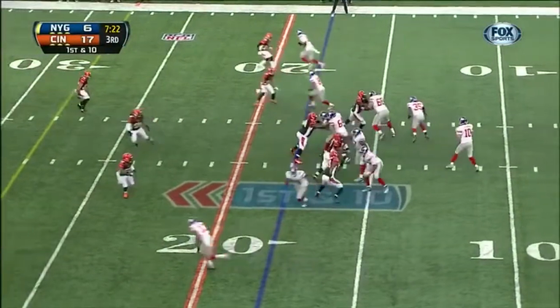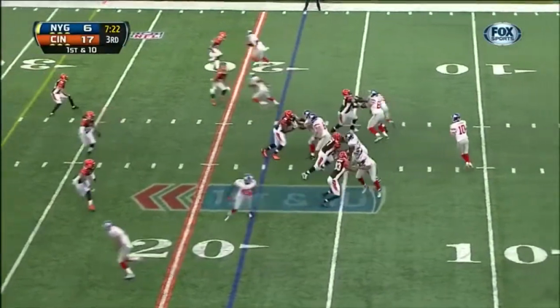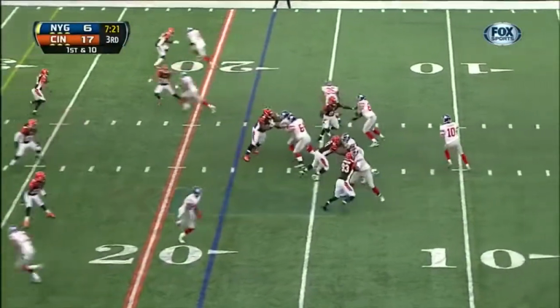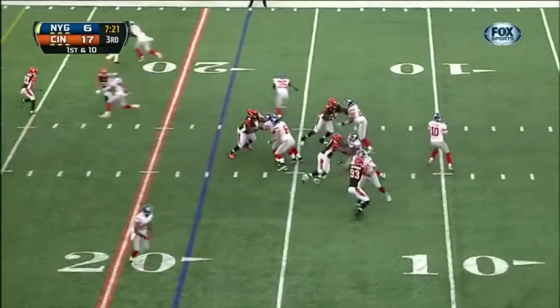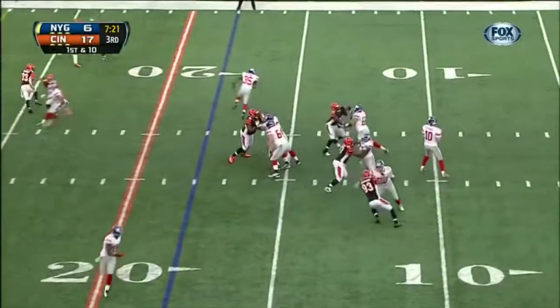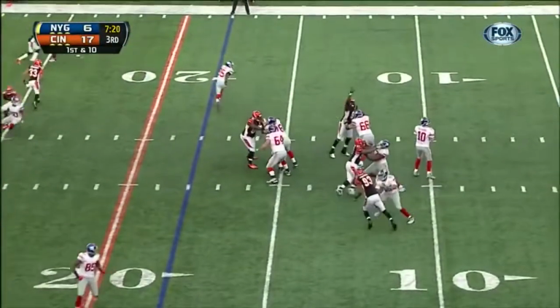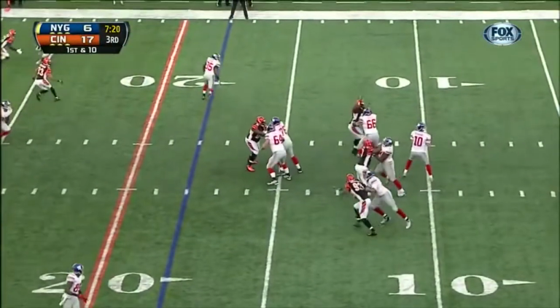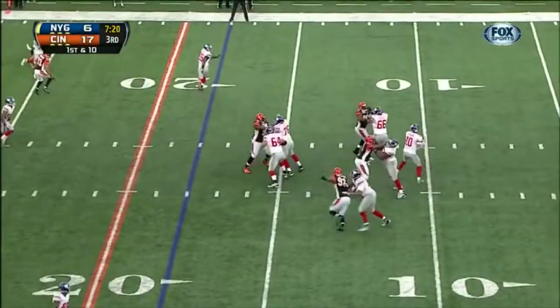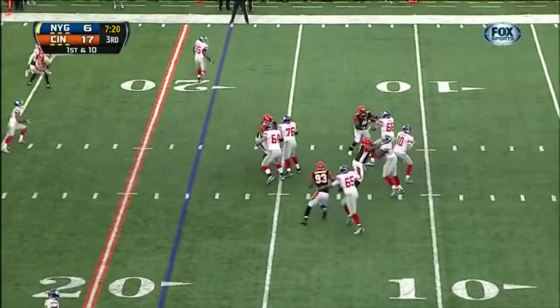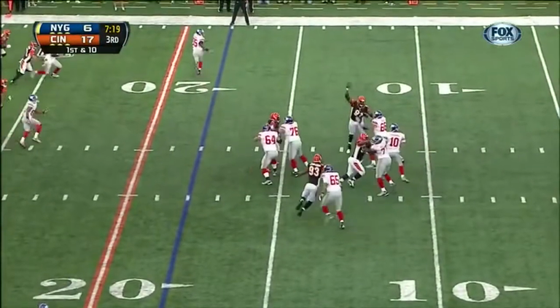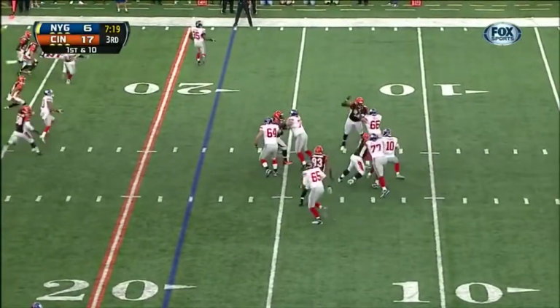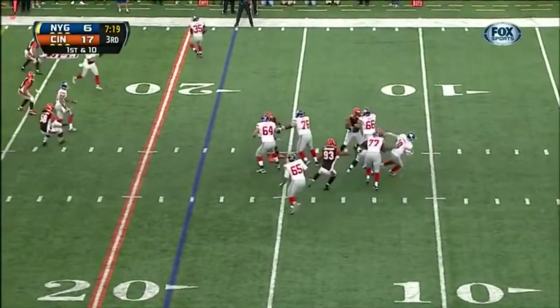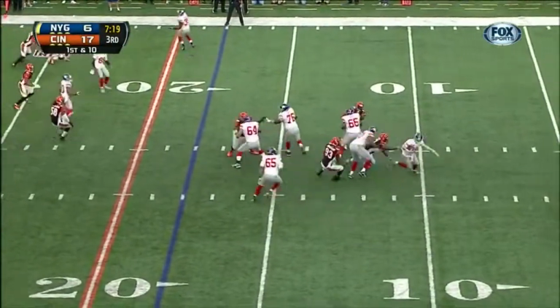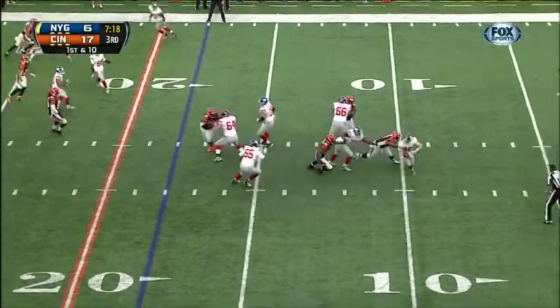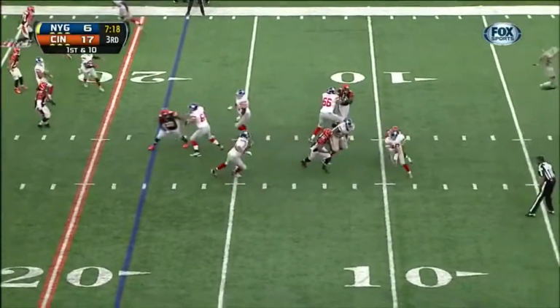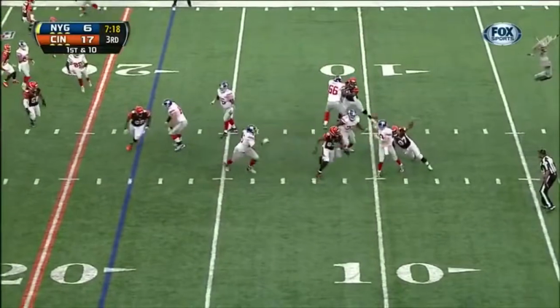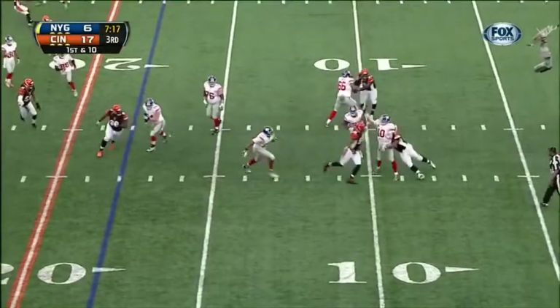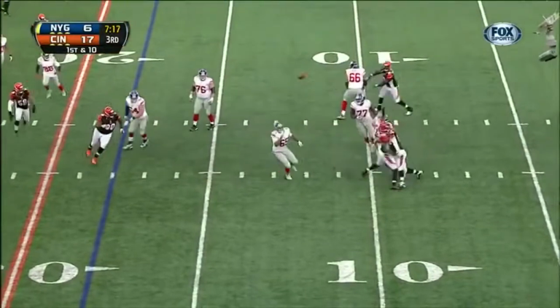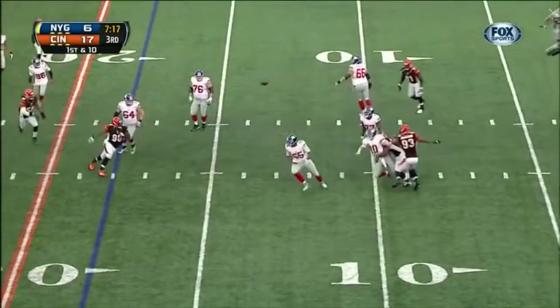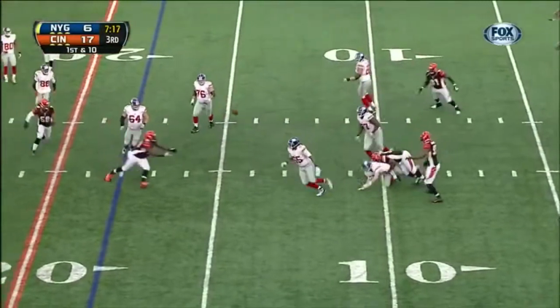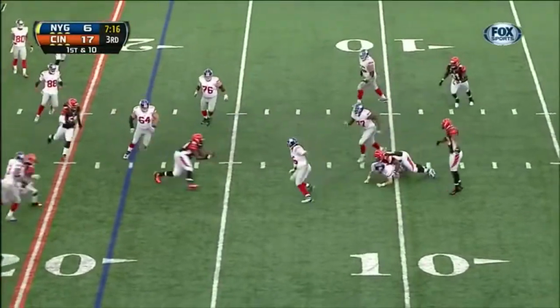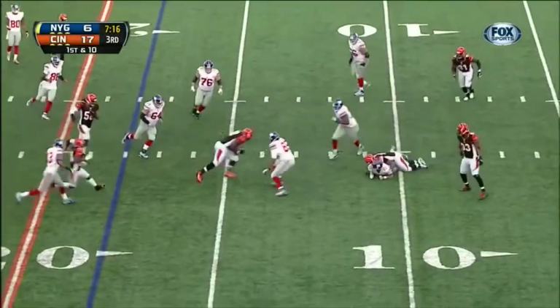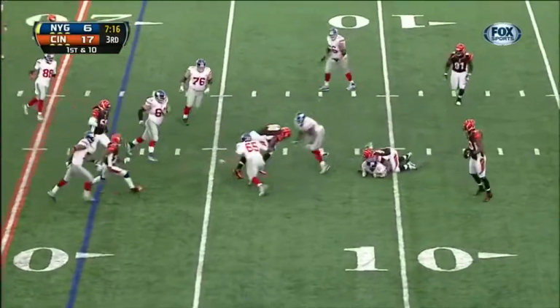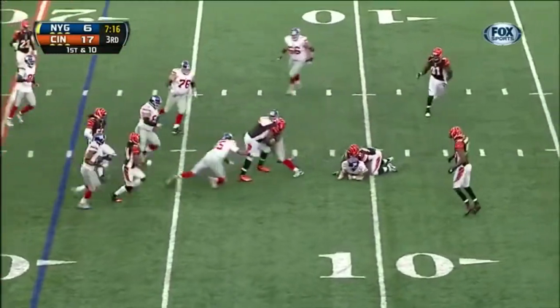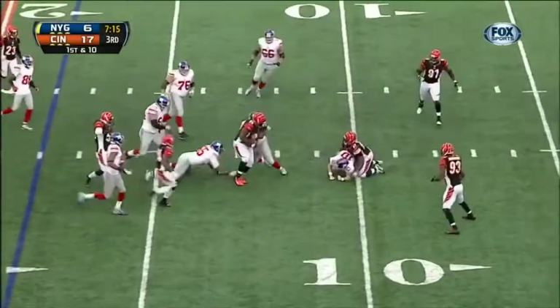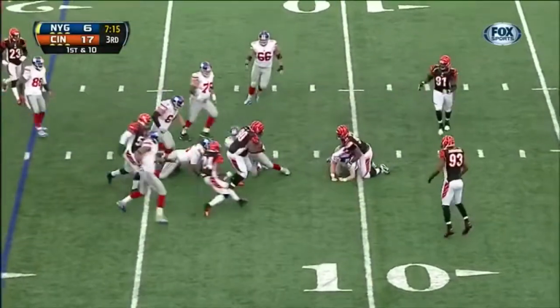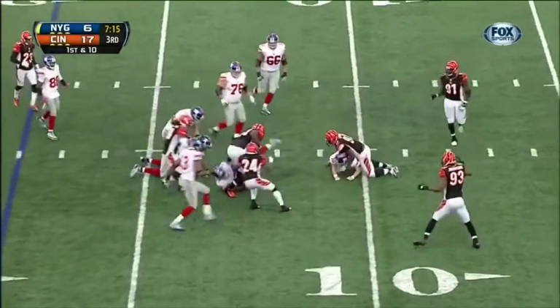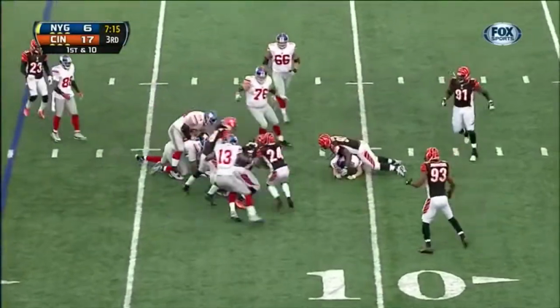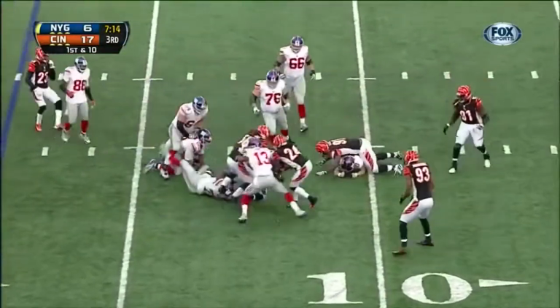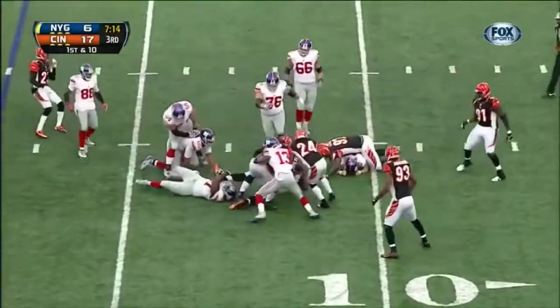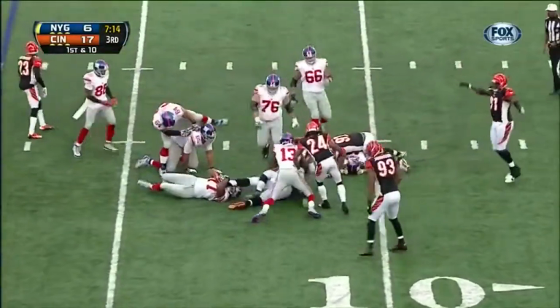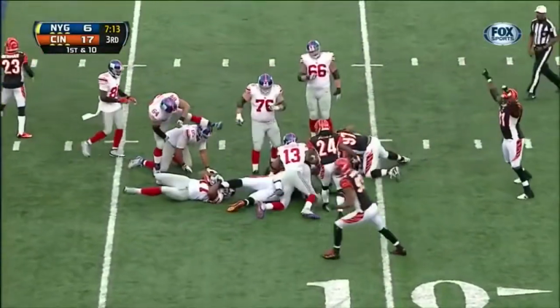Out of the shotgun, Manning — and it's tipped into the air and intercepted.